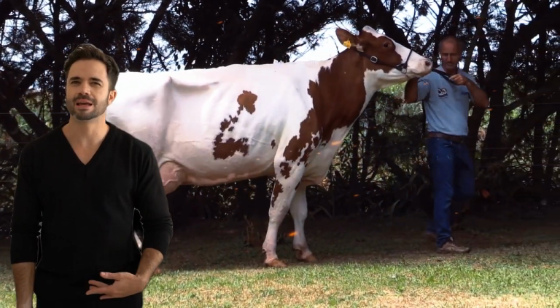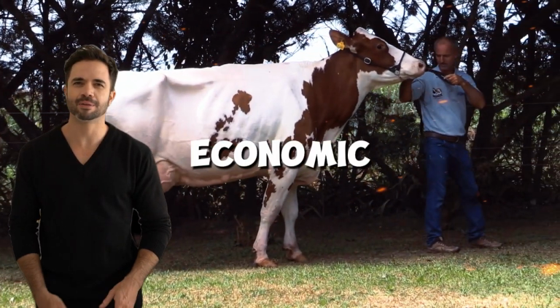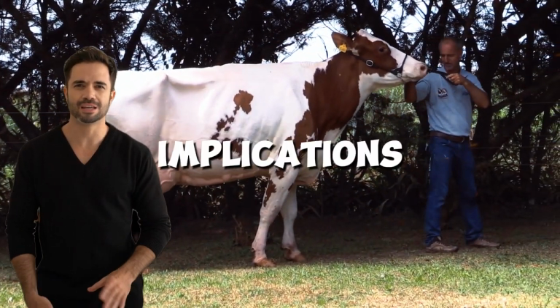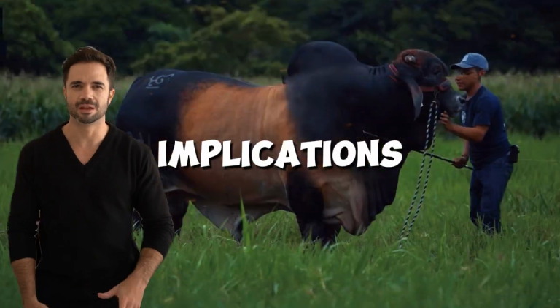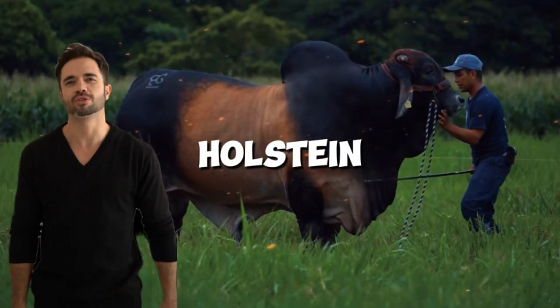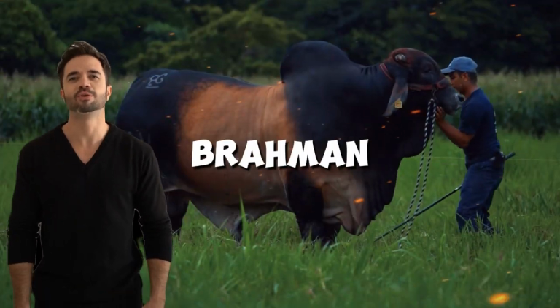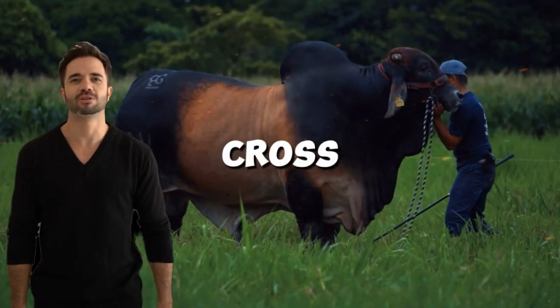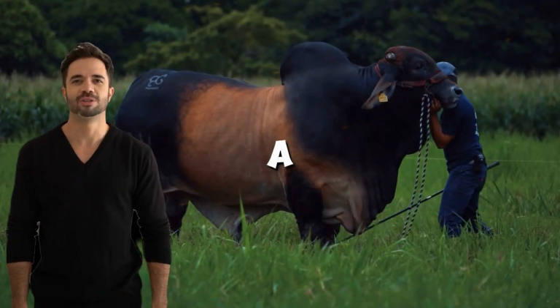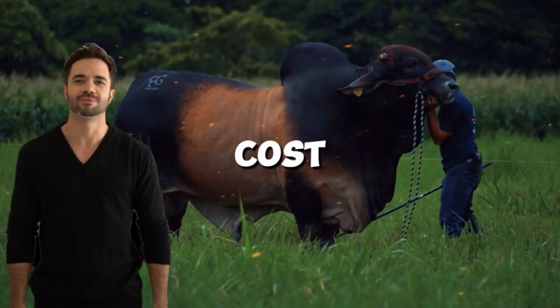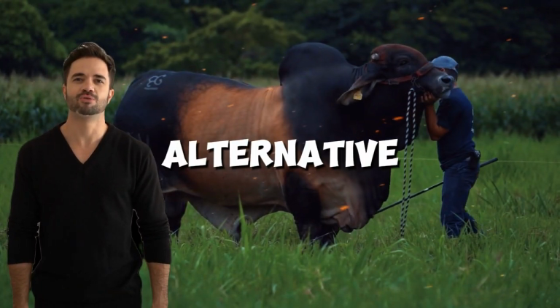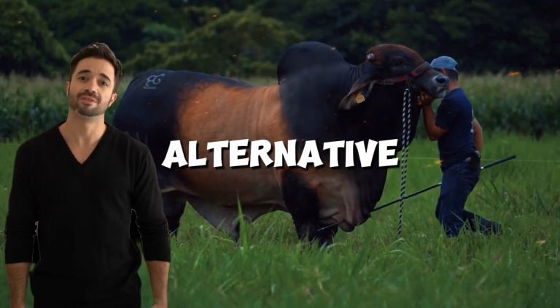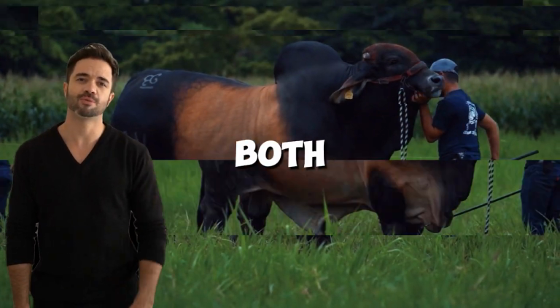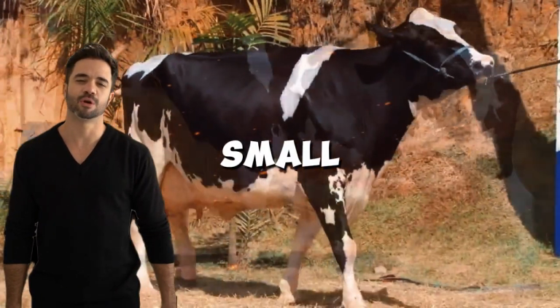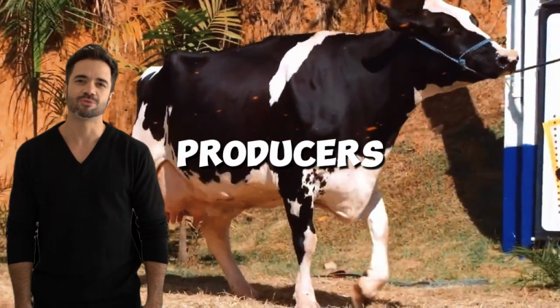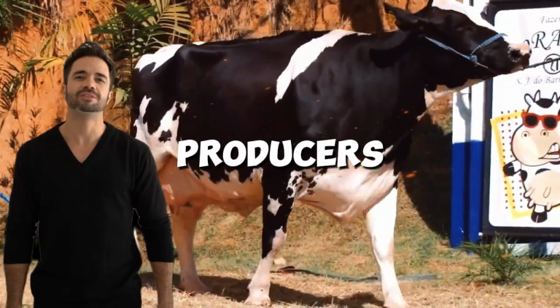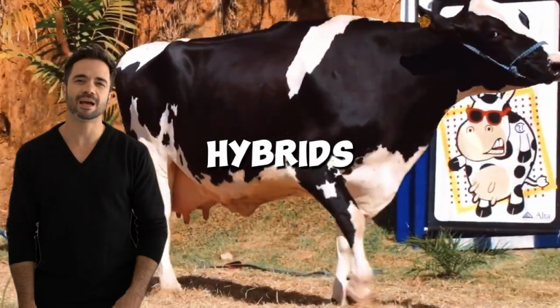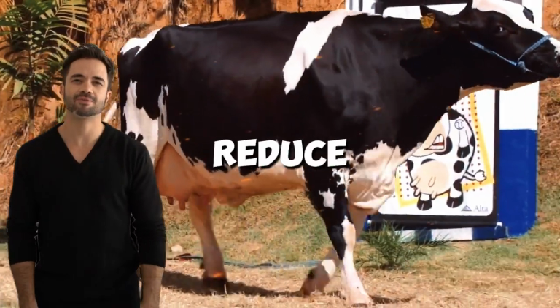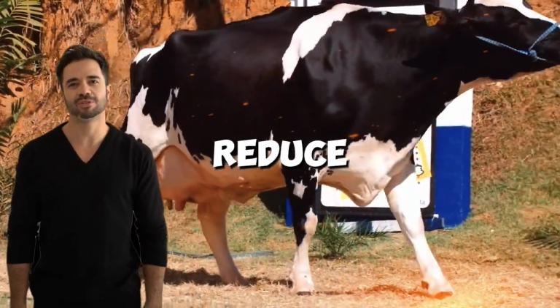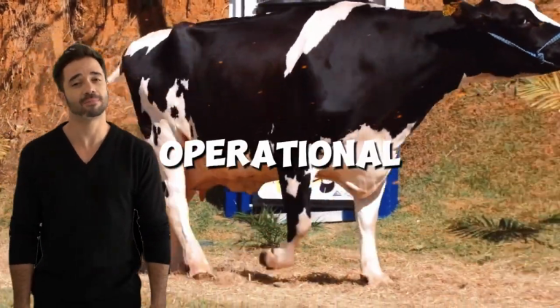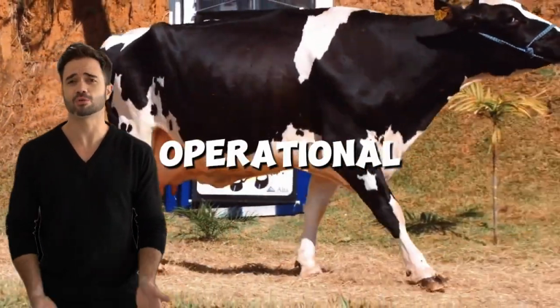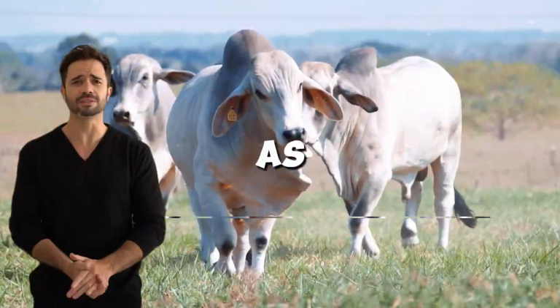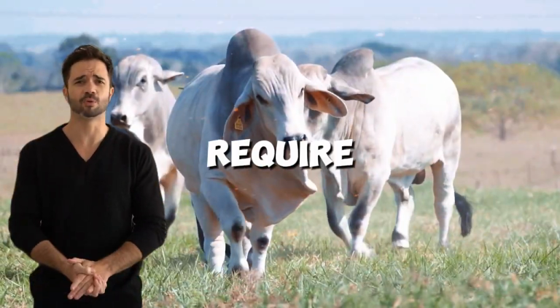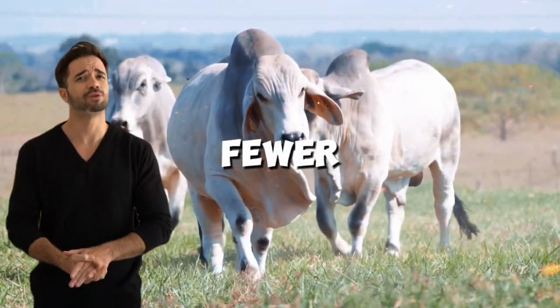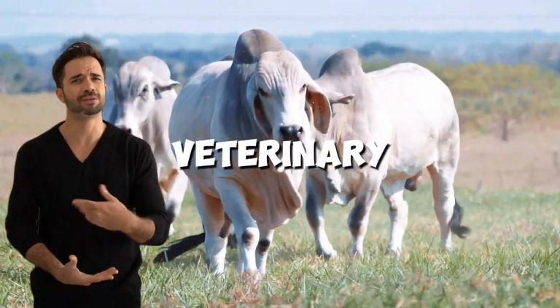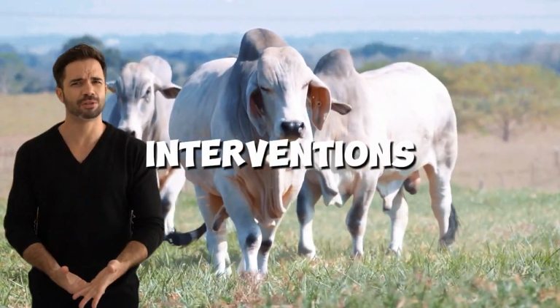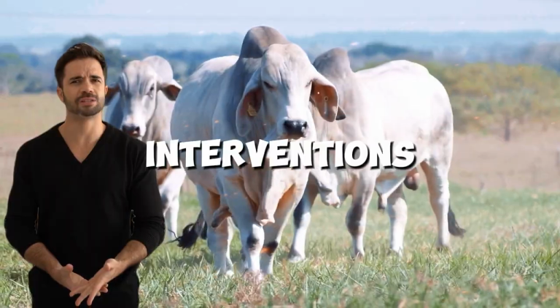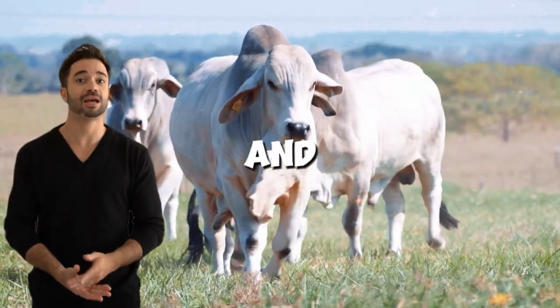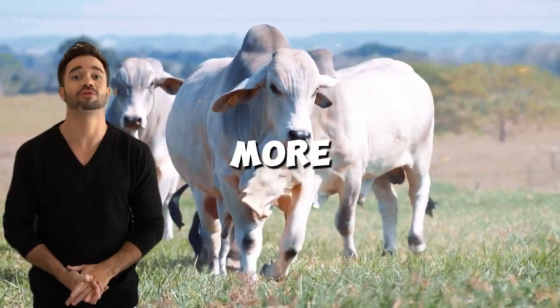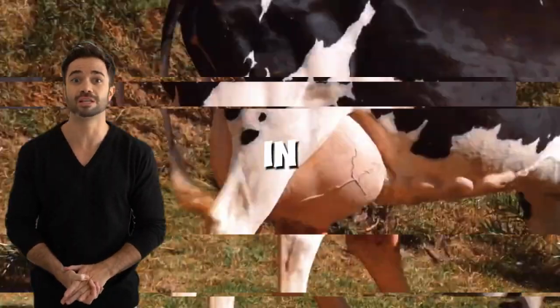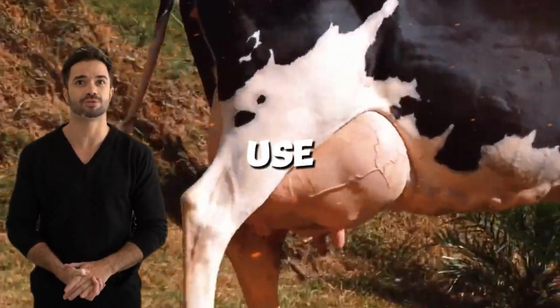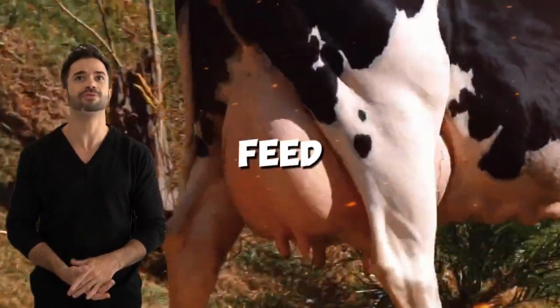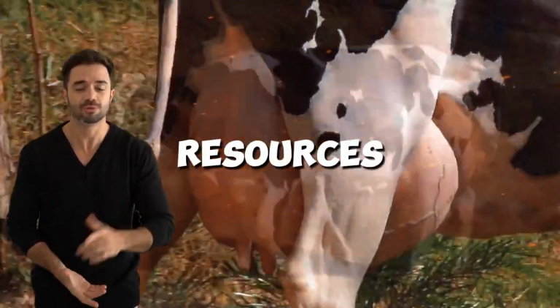Economic implications. The Holstein-Brahmin cross offers a cost-effective alternative for both small and large producers. These hybrids reduce operational costs as they require fewer veterinary interventions and are more efficient in their use of feed resources.